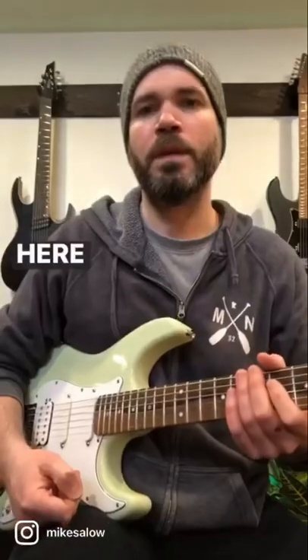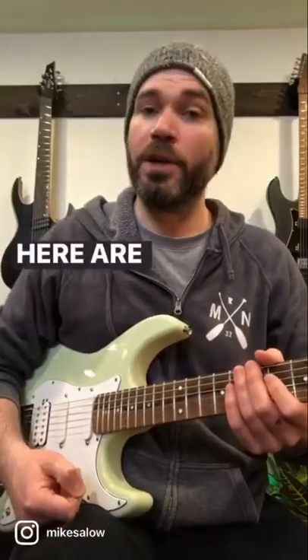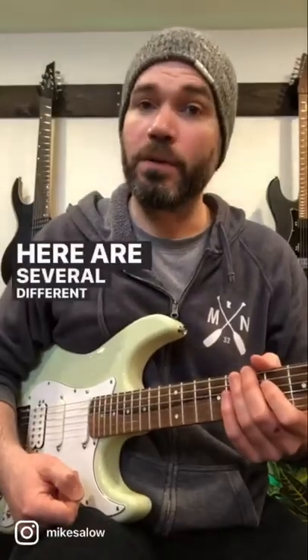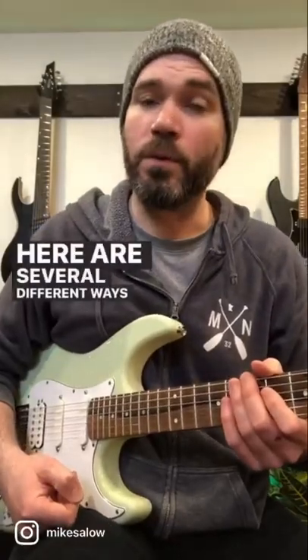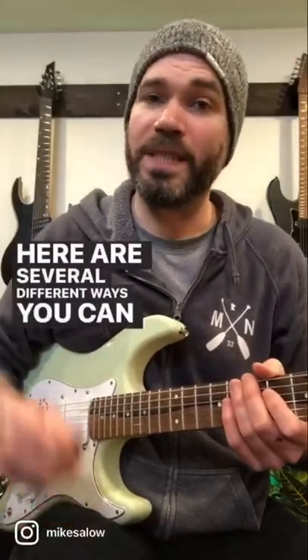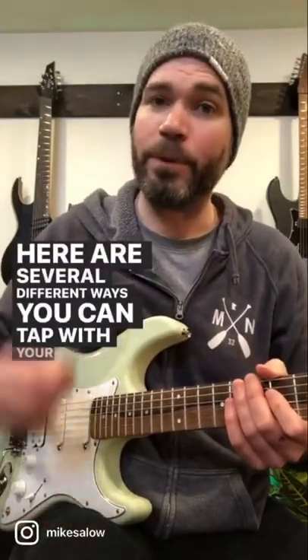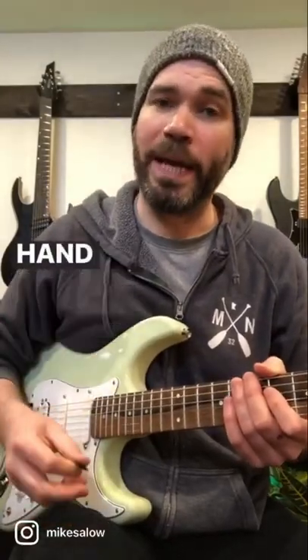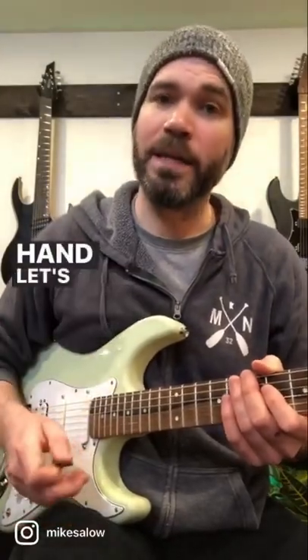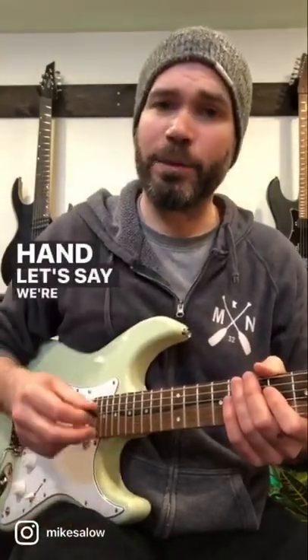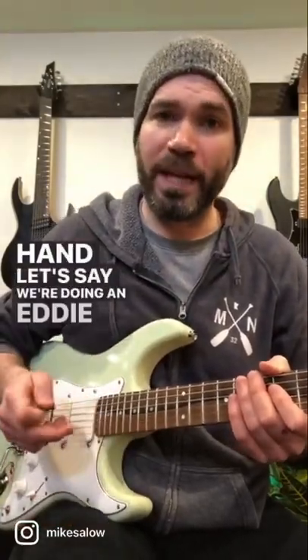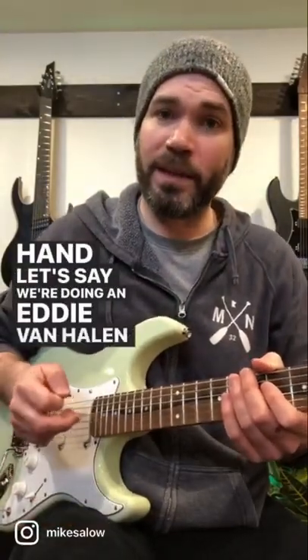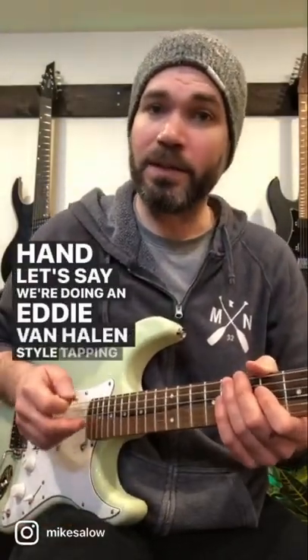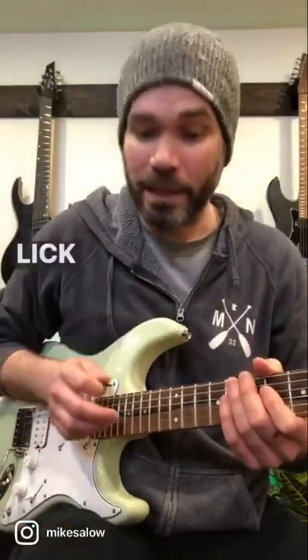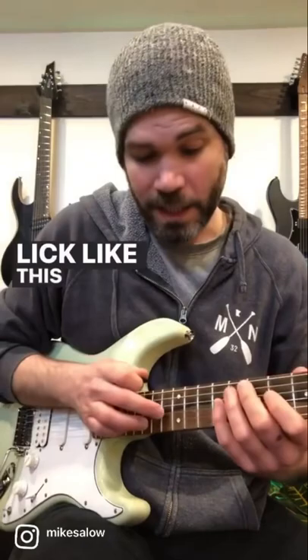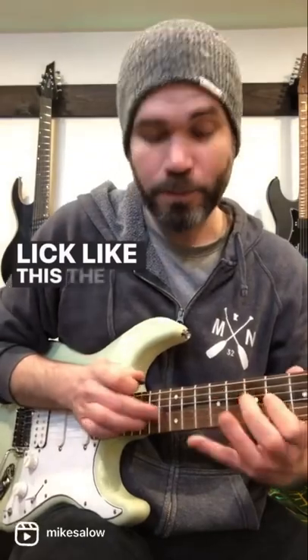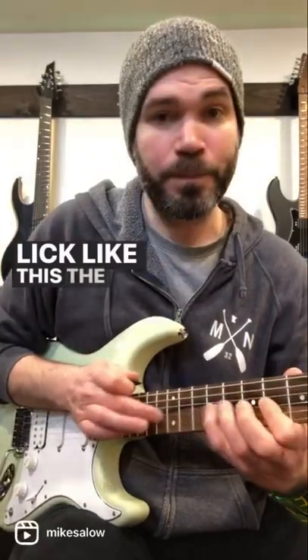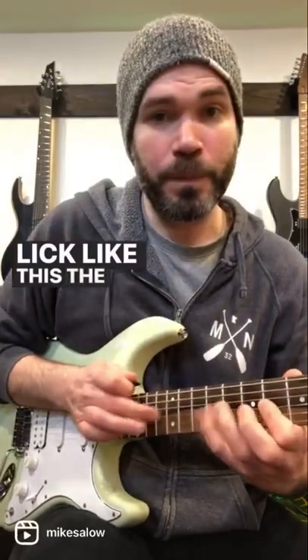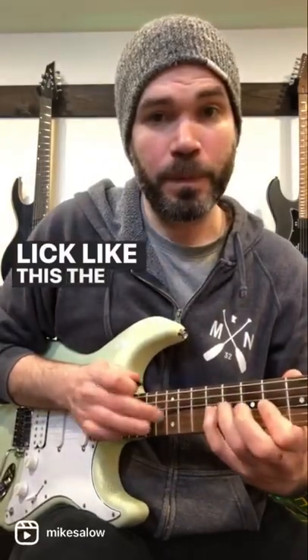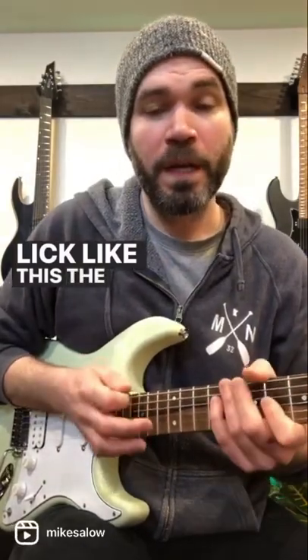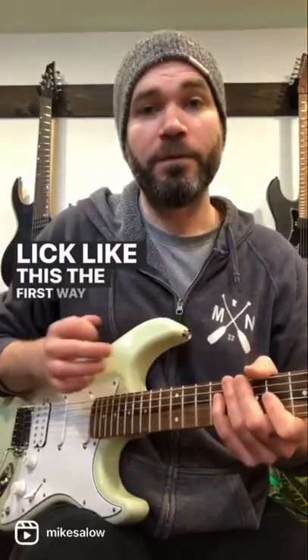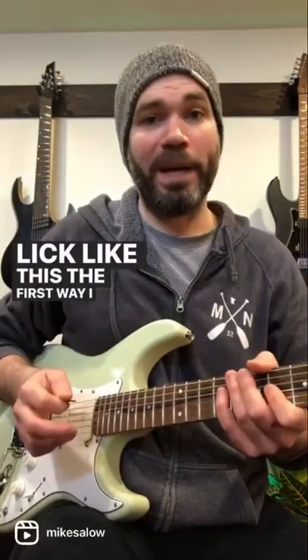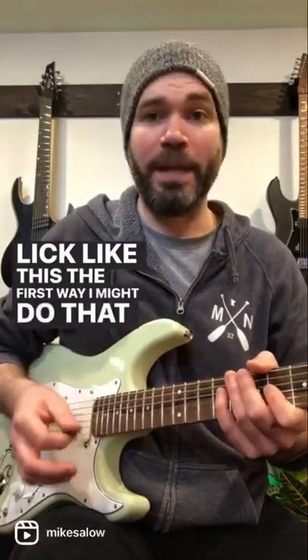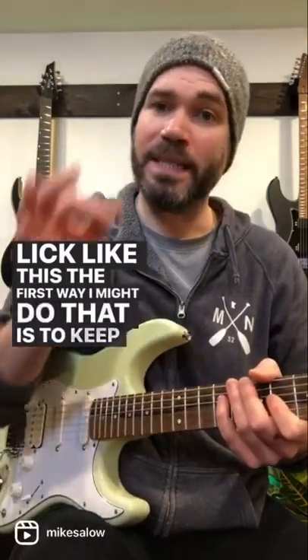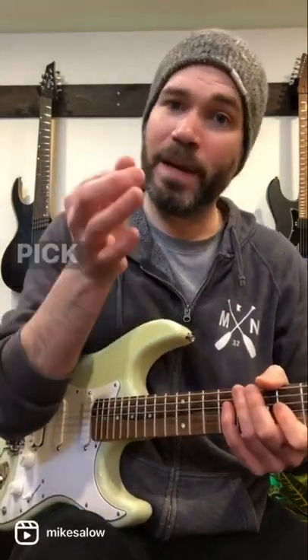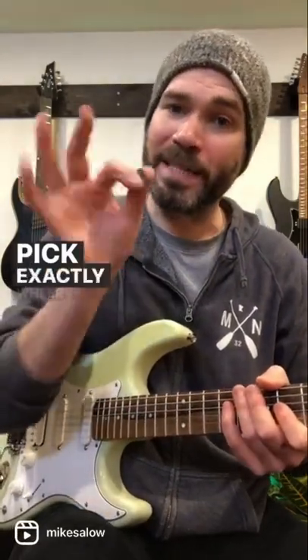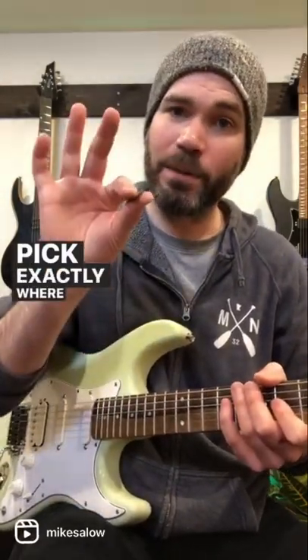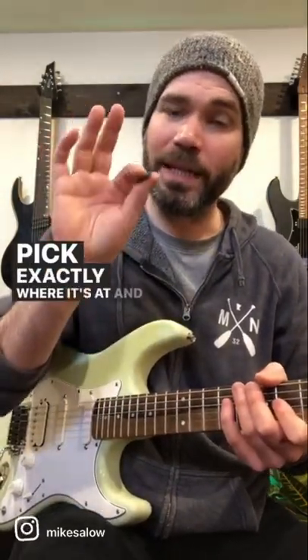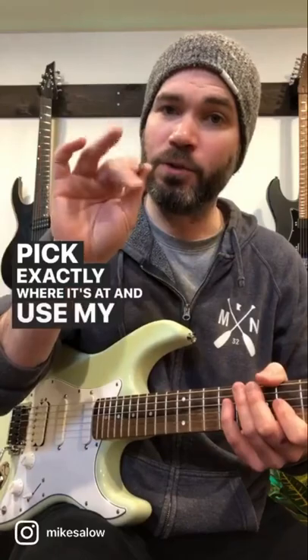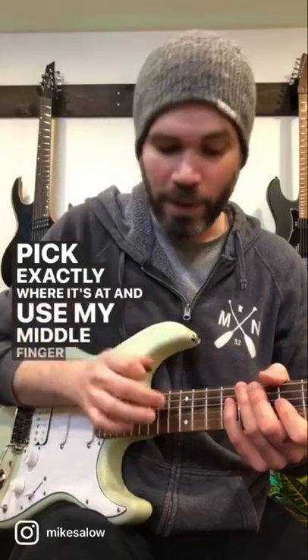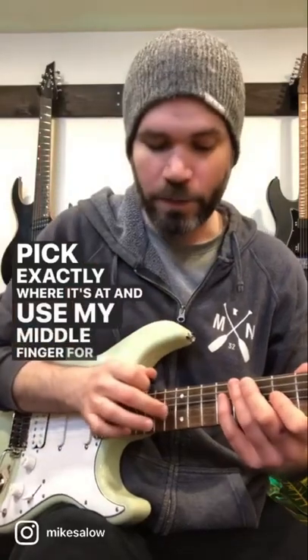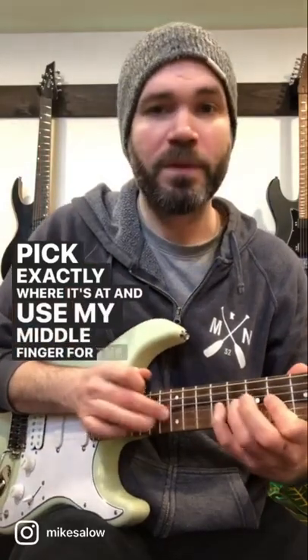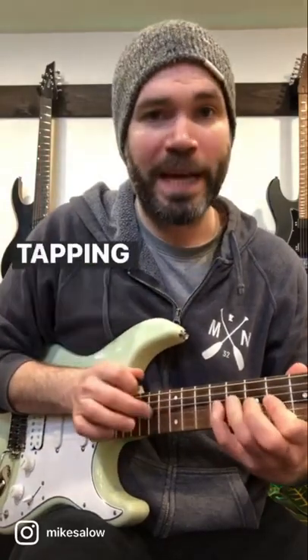Here are several different ways you can tap with your right hand. Let's say we're doing an Eddie Van Halen style tapping lick like this. The first way I might do that is to keep my pick exactly where it's at and use my middle finger for the tapping.